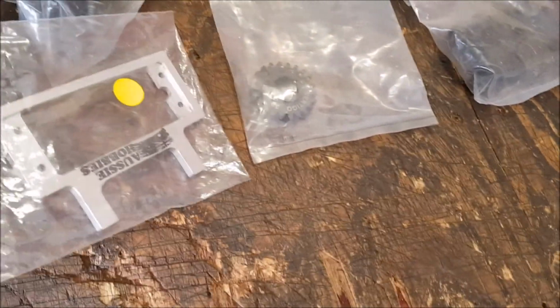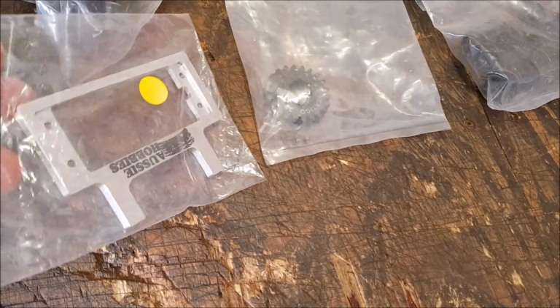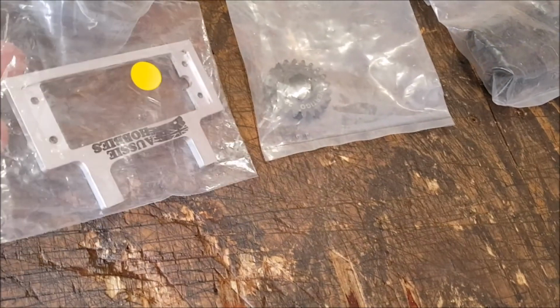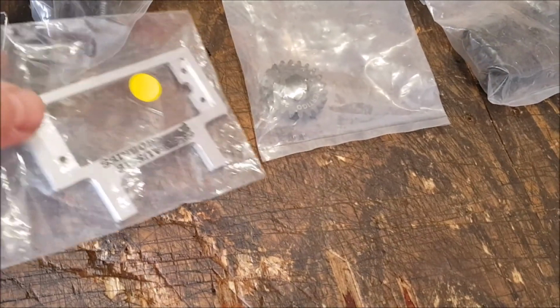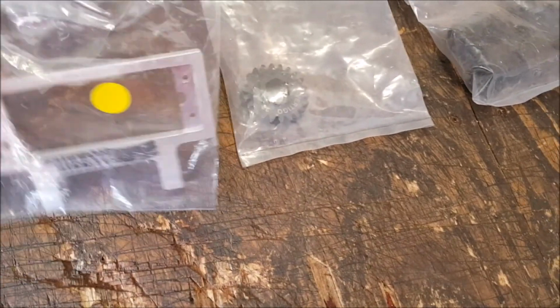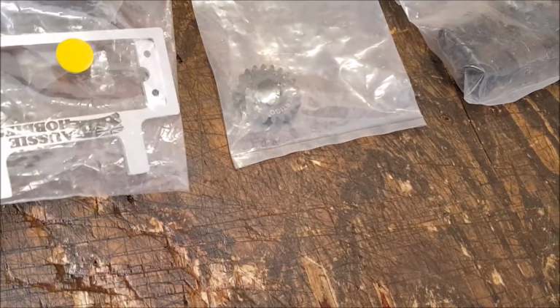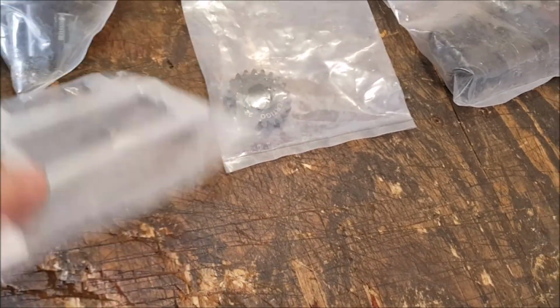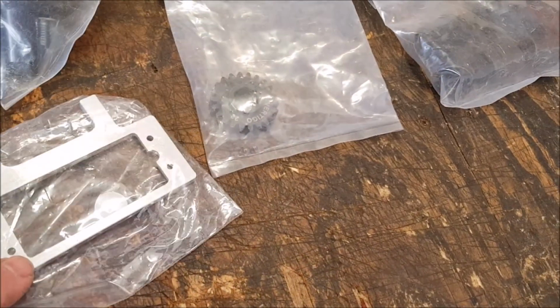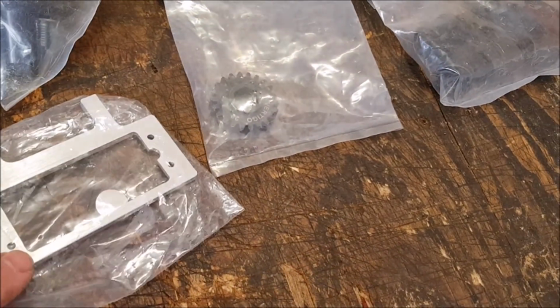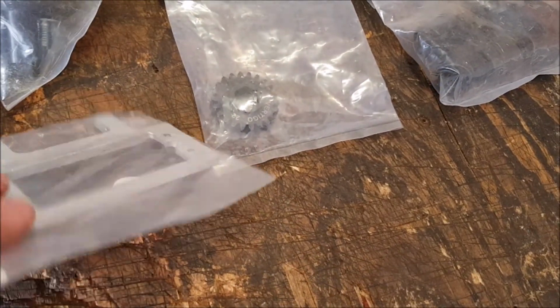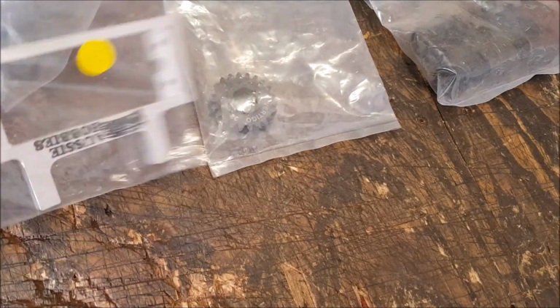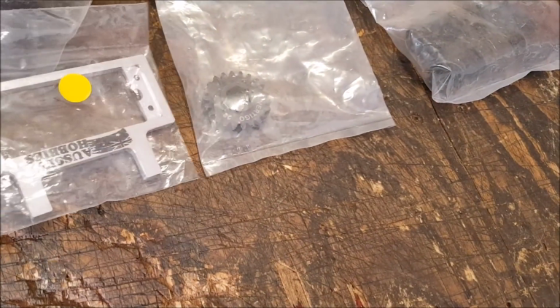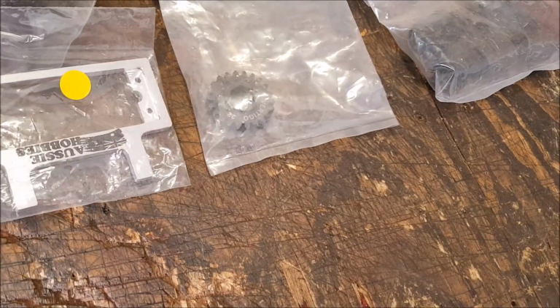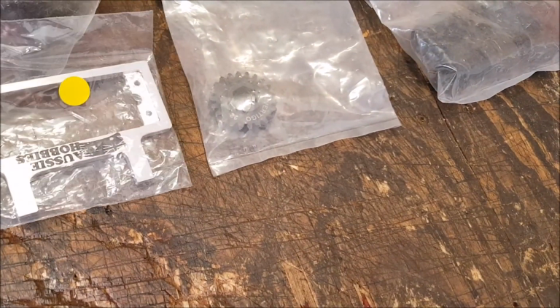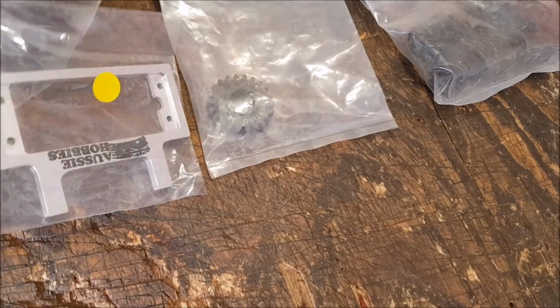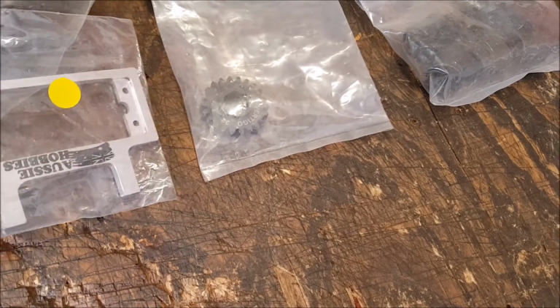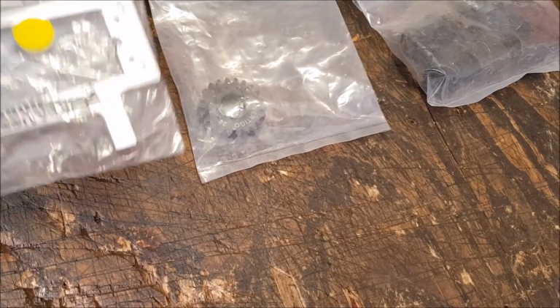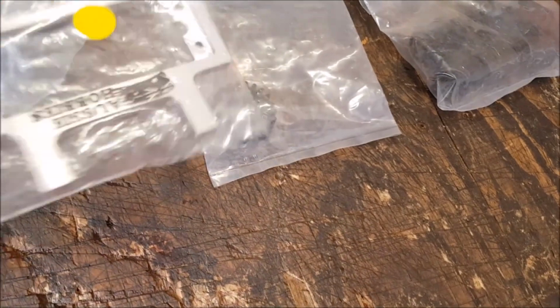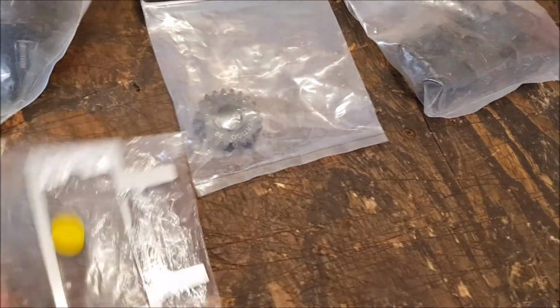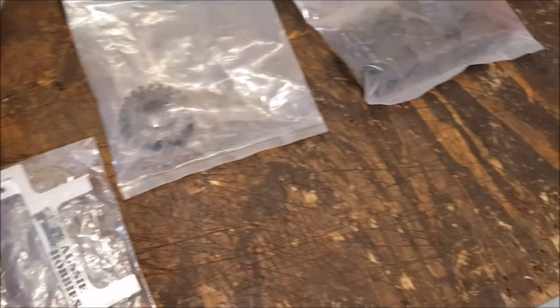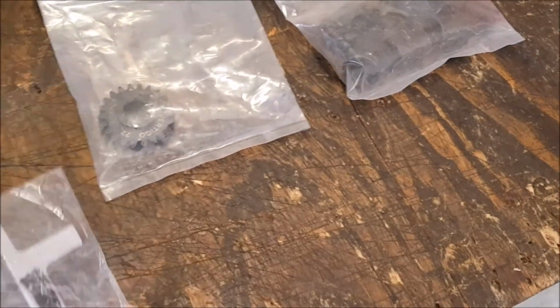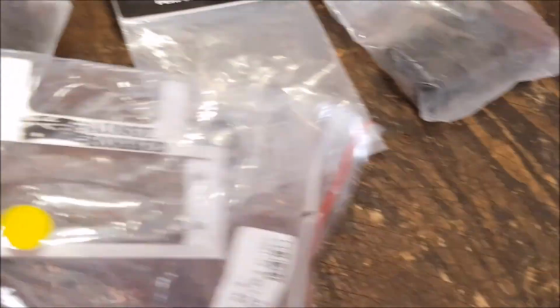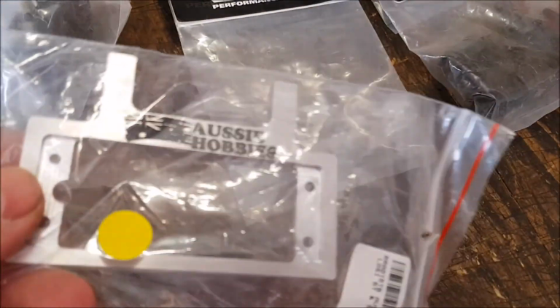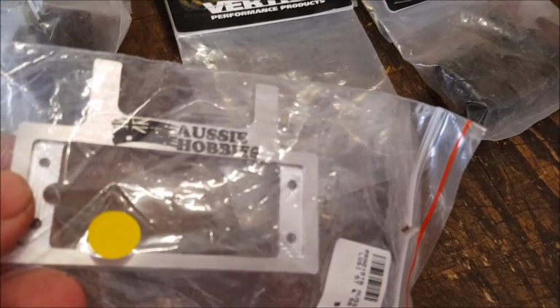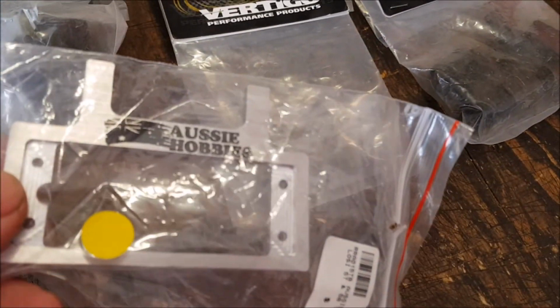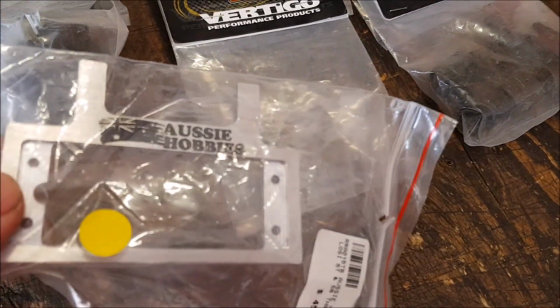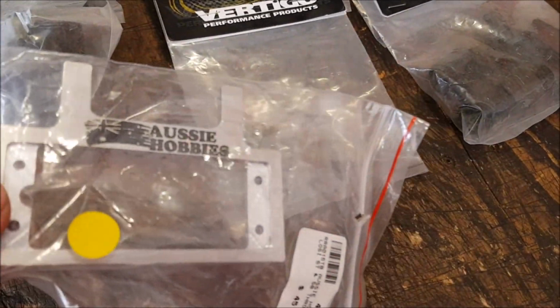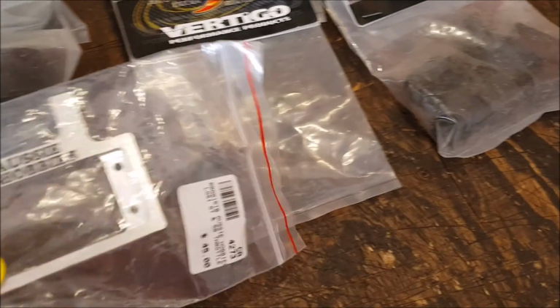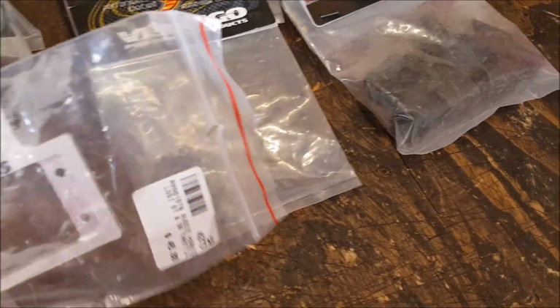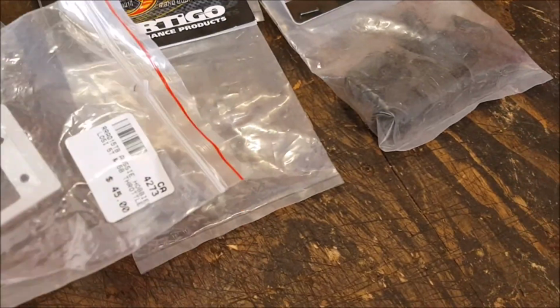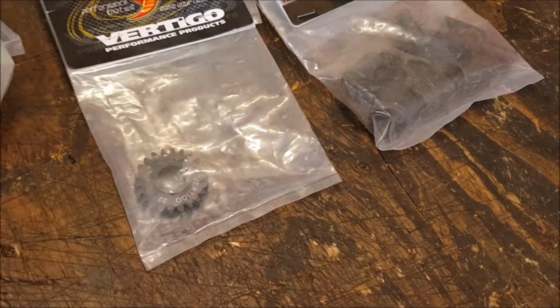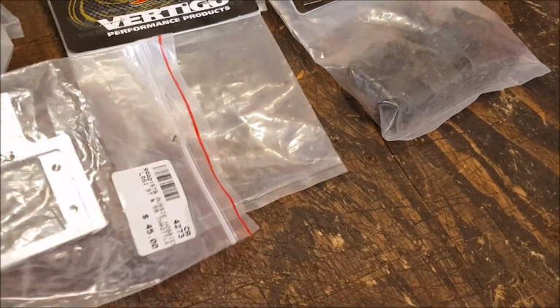I also got a servo brace to replace my homemade one. I know there's the Armor RC one, but this is a local one from Aussie Hobbies — that'll do the trick.